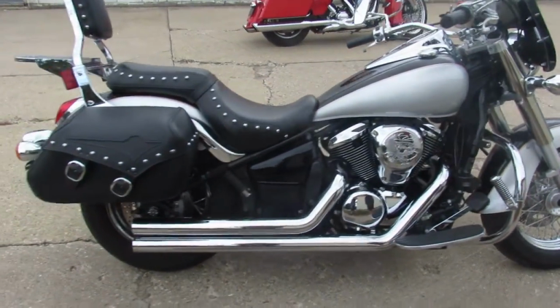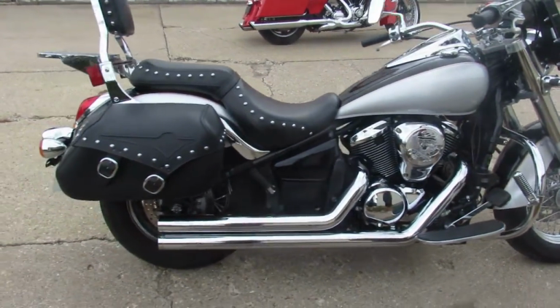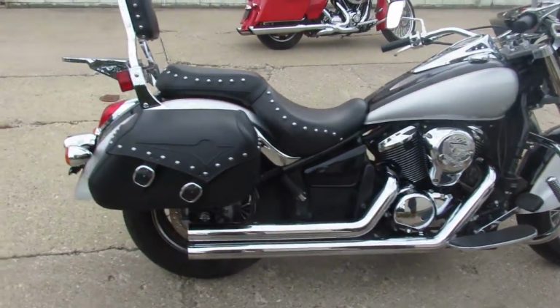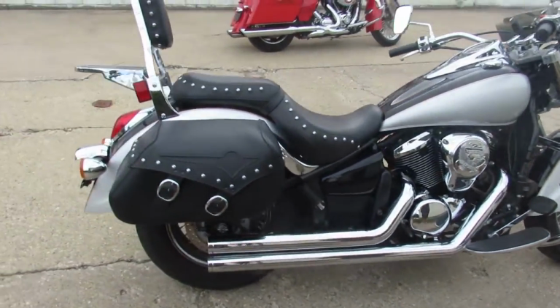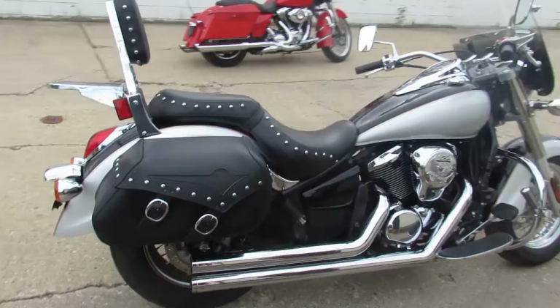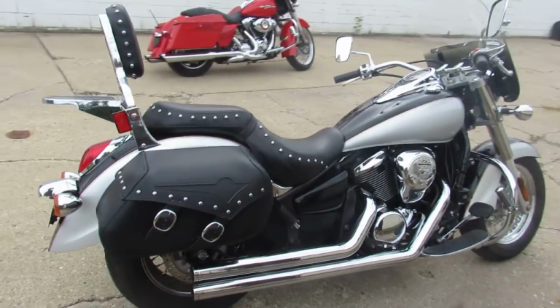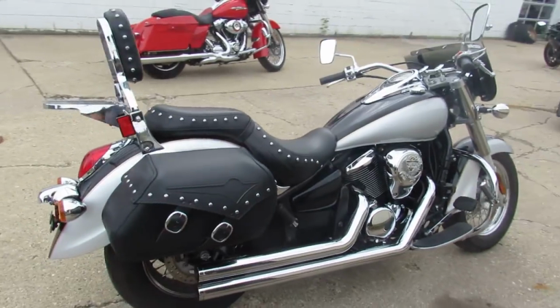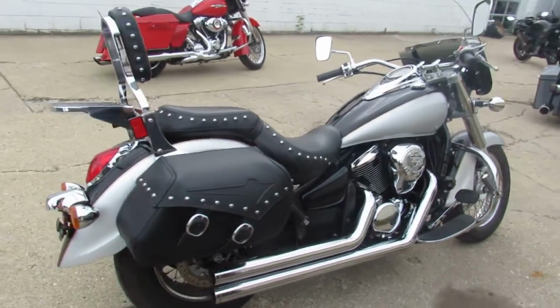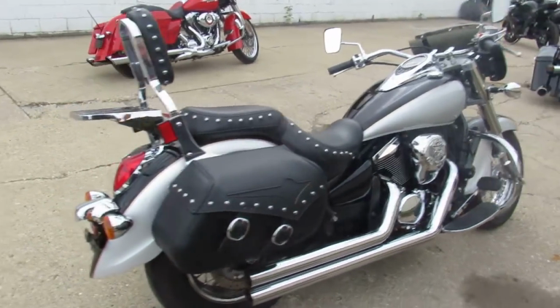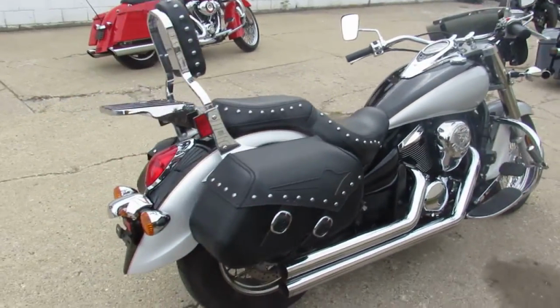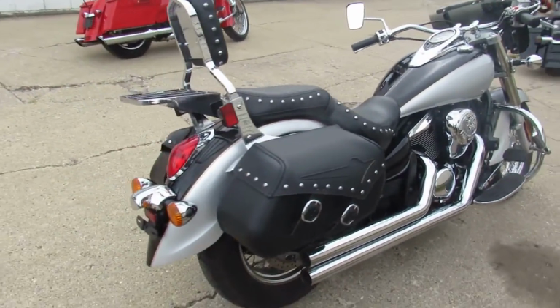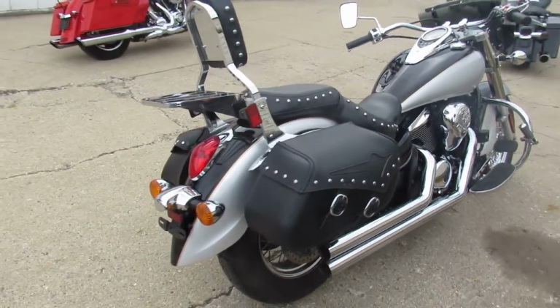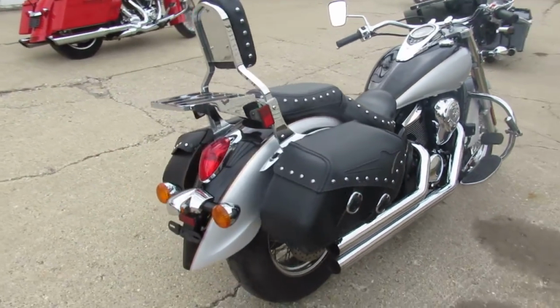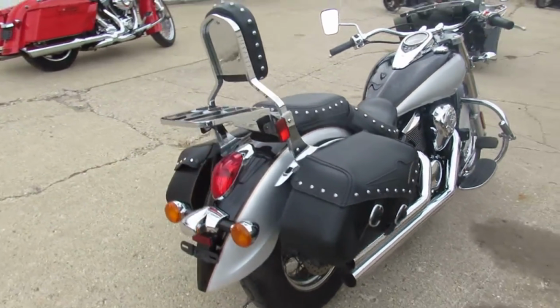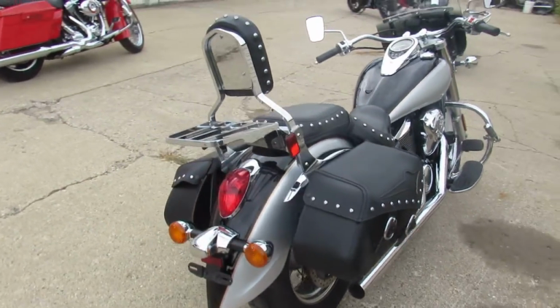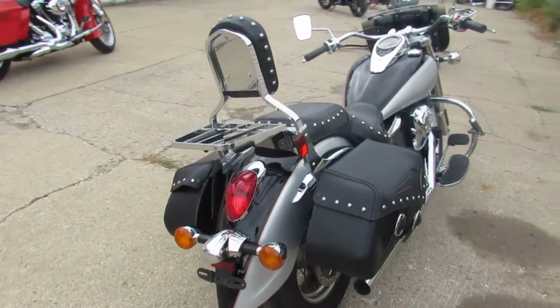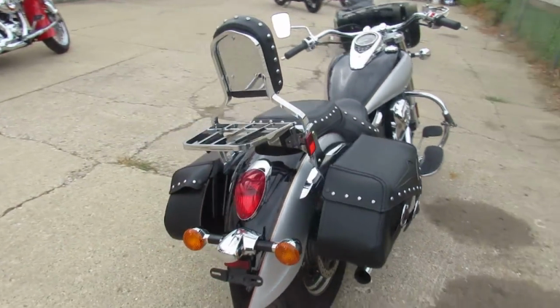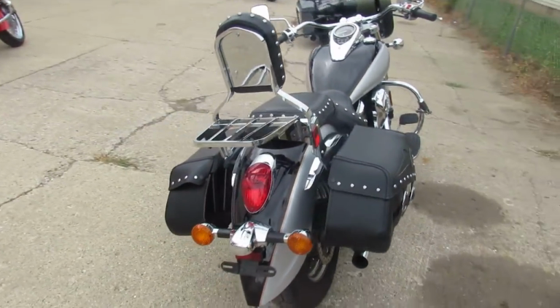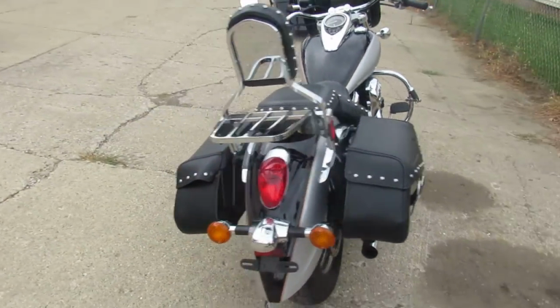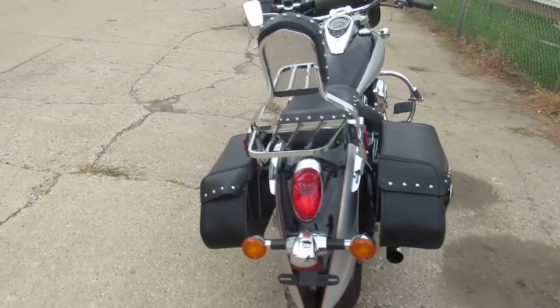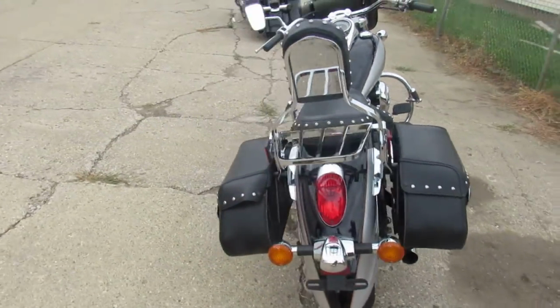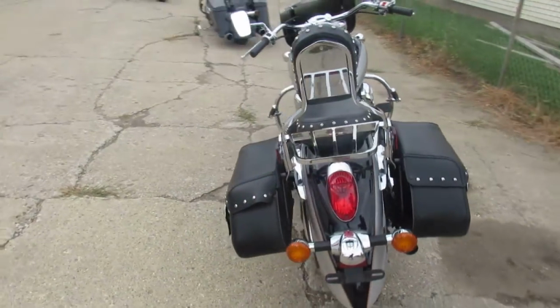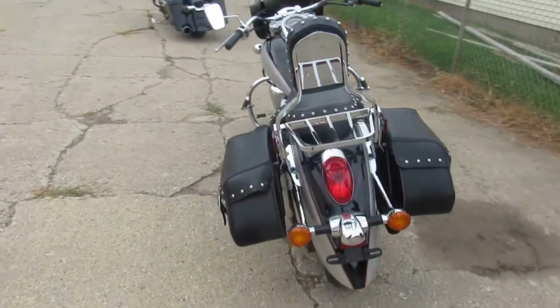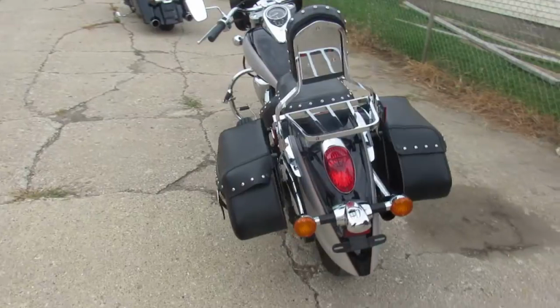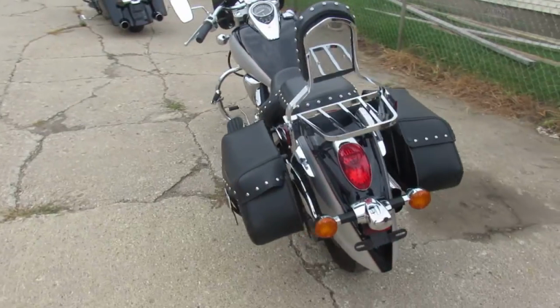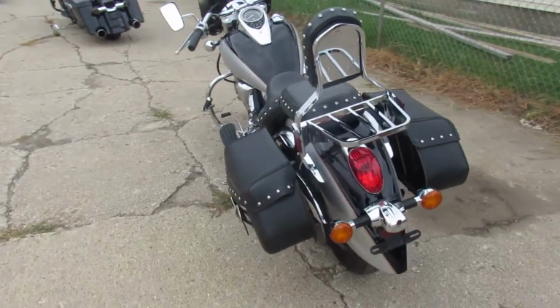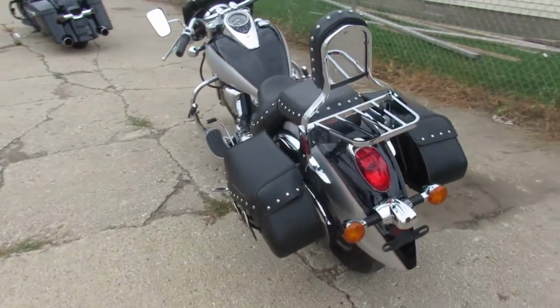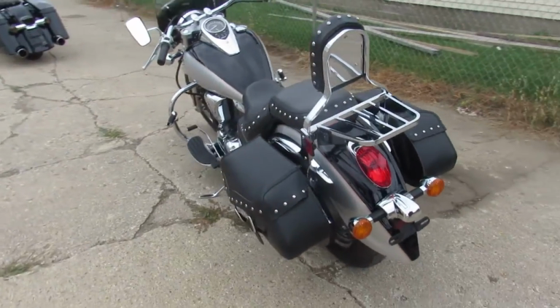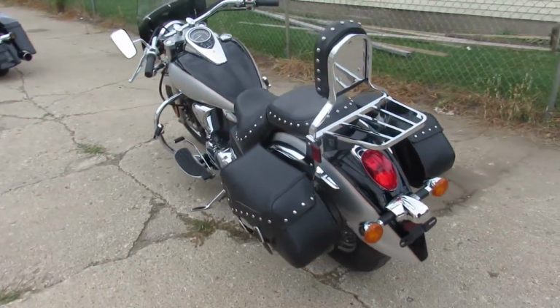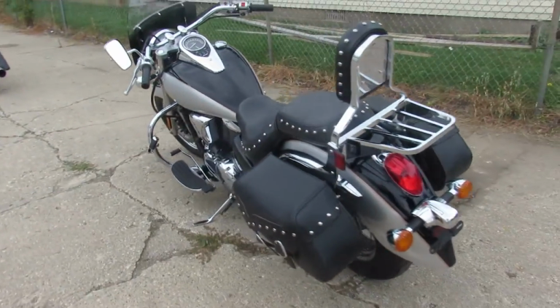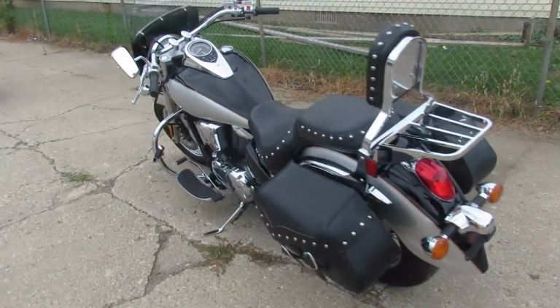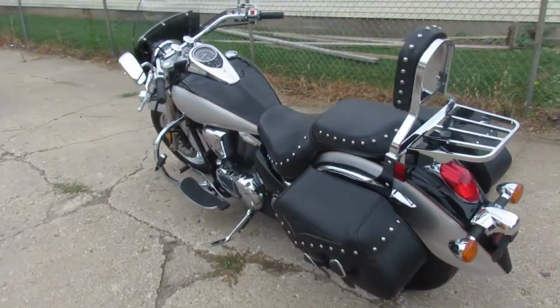It's got a windshield, saddlebags, backrests, luggage rack, engine guards, highway pegs, chrome lace wheels, Cobra exhaust, and the list goes on with this one guys.